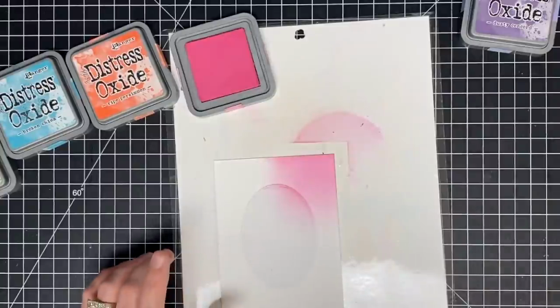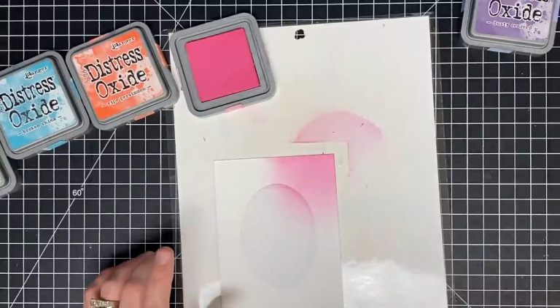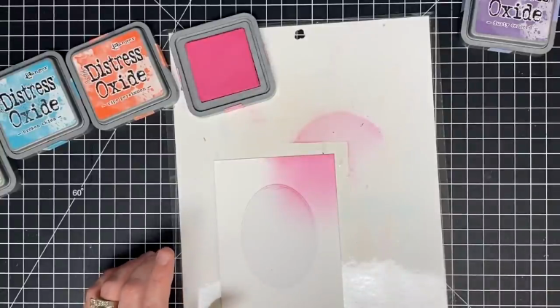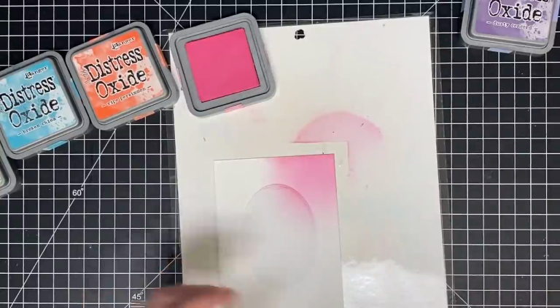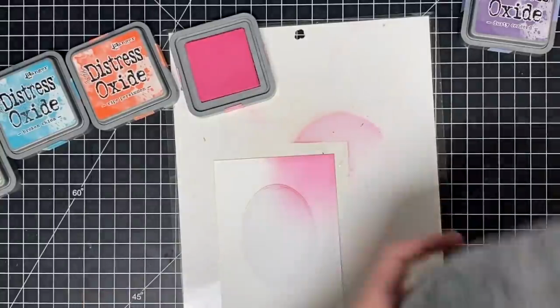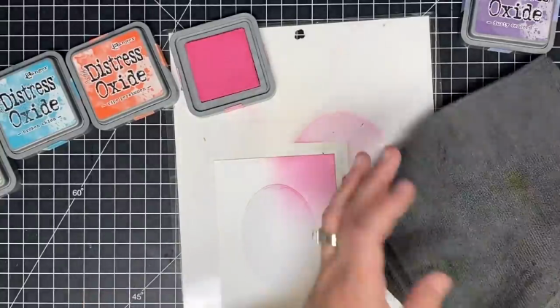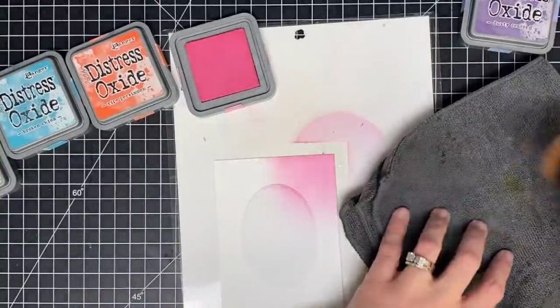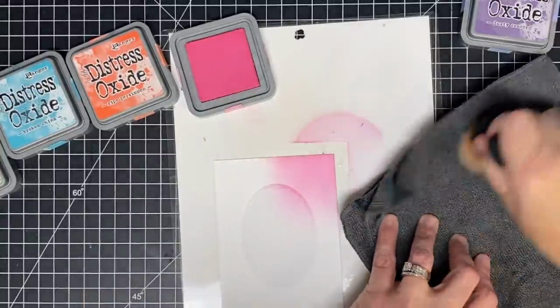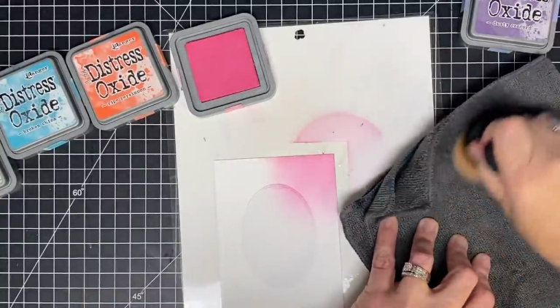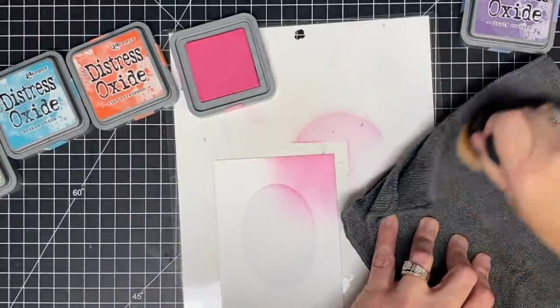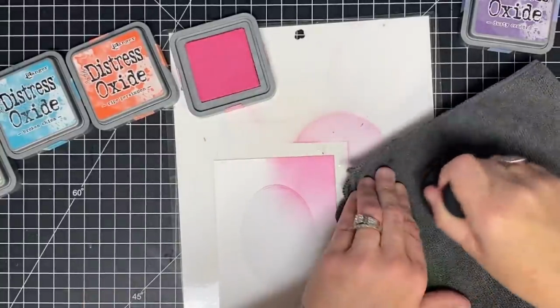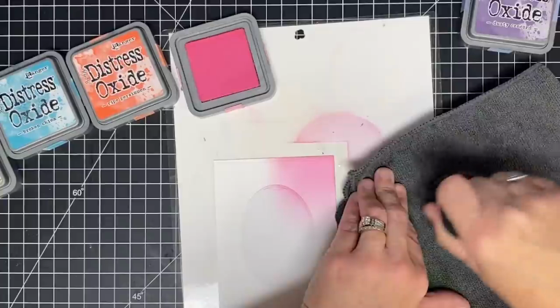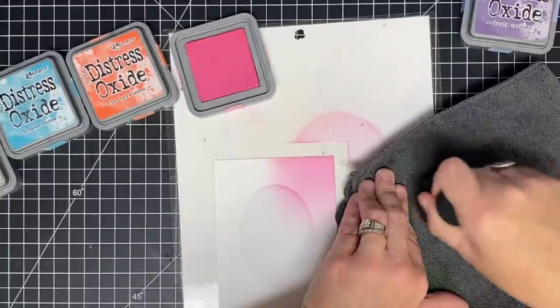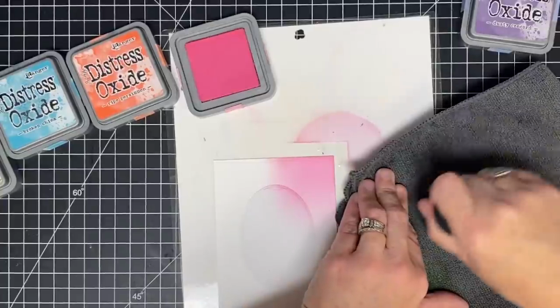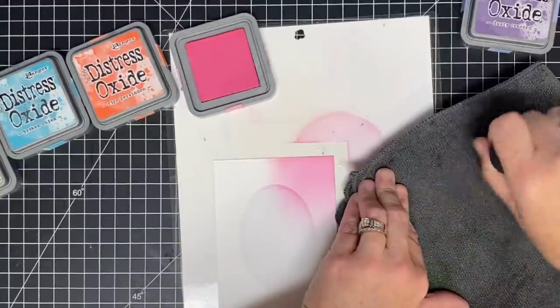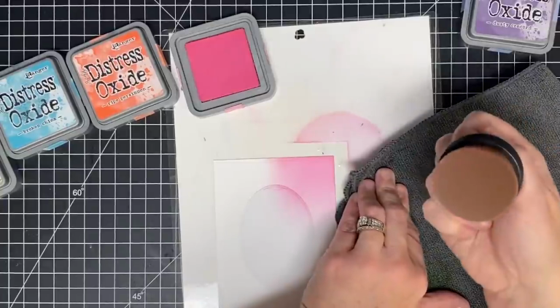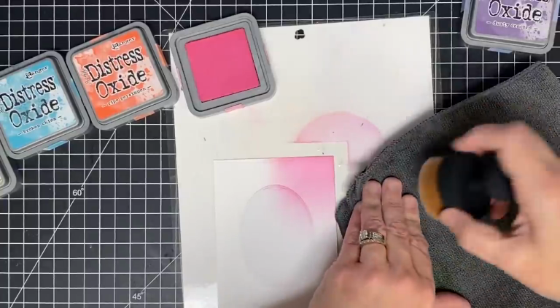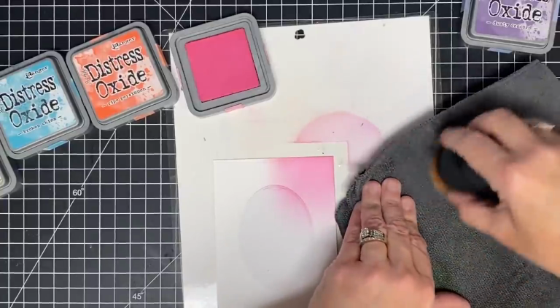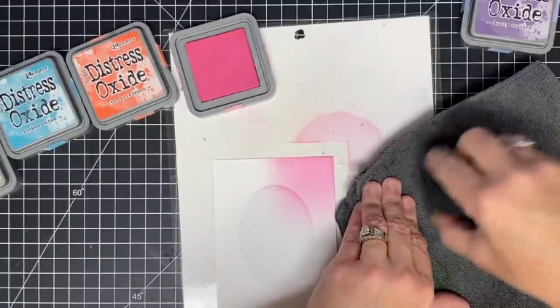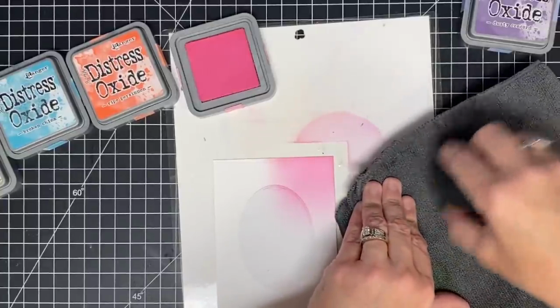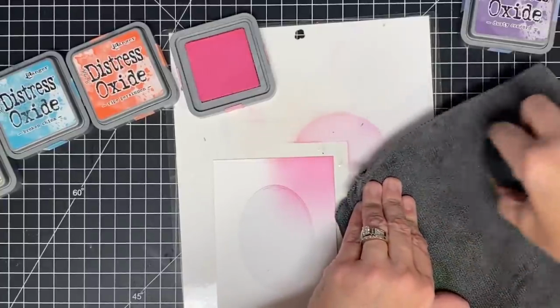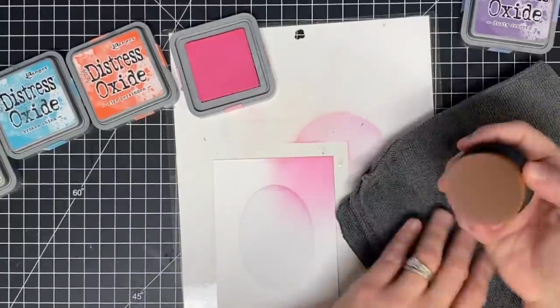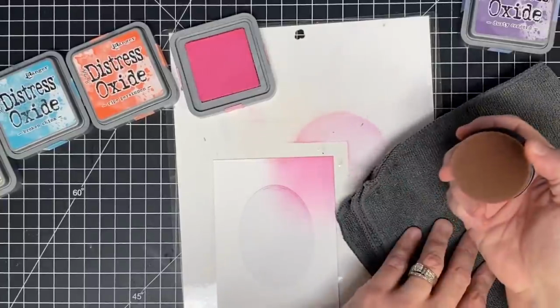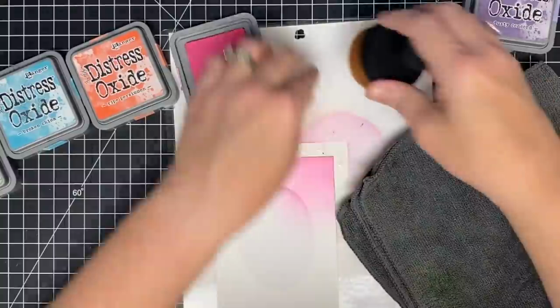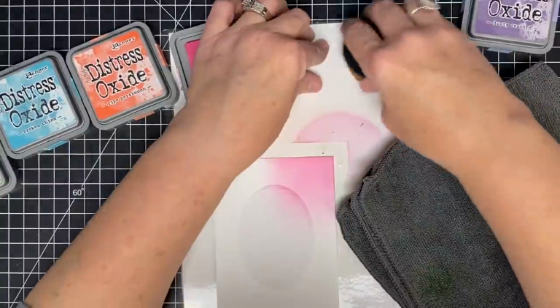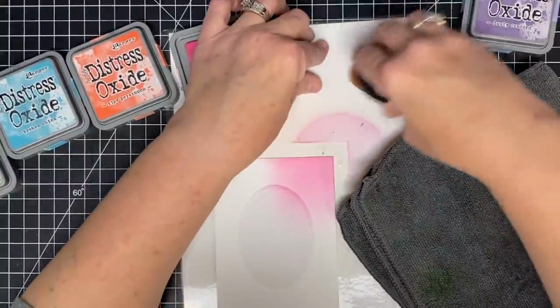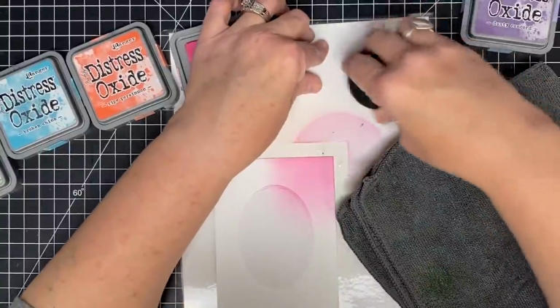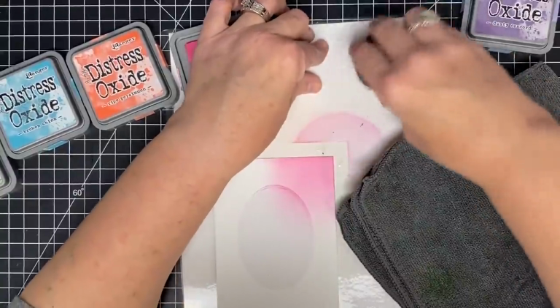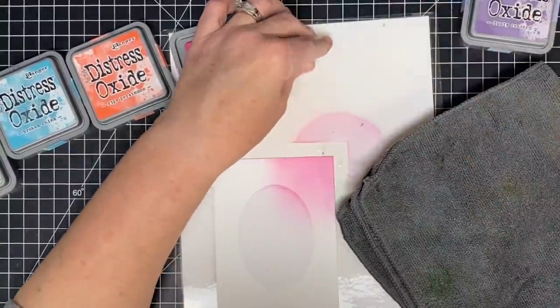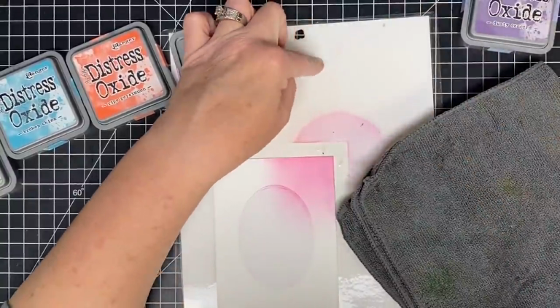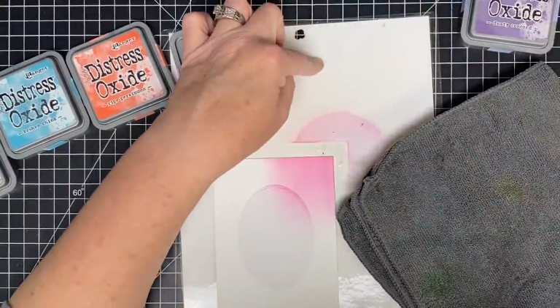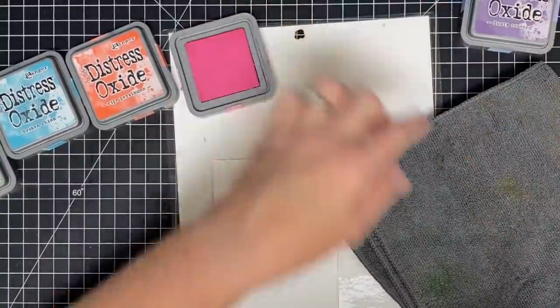I went pretty heavy in there, so I'm going to take my cloth. Michelle used her Pink and Main cloth — I don't have that one, I just have this little guy. But she rubbed it off and said she did that until she couldn't see too much color, then did it on a piece of white to make sure it was gone. And look — it's gone.